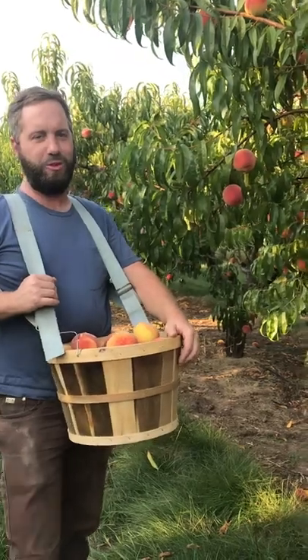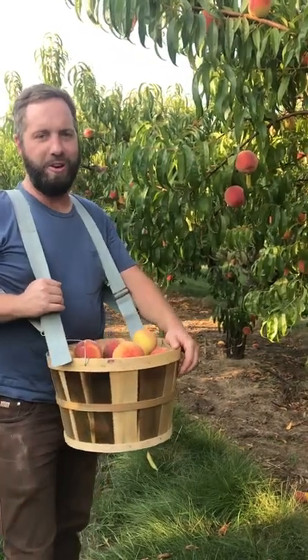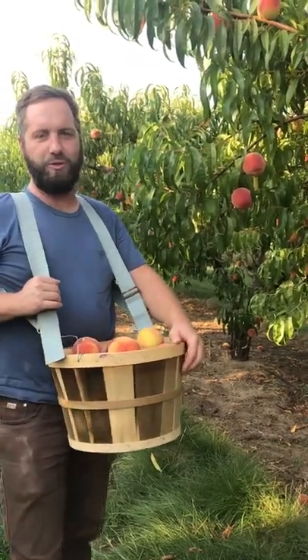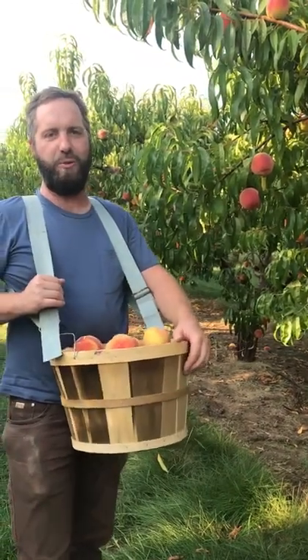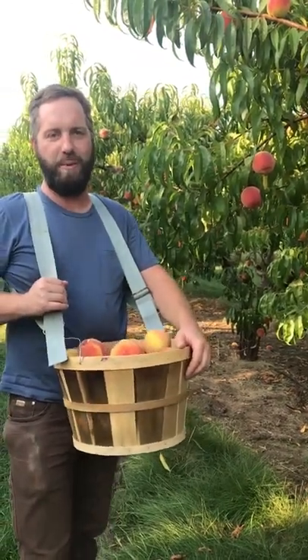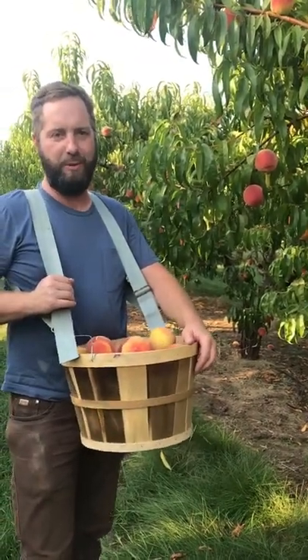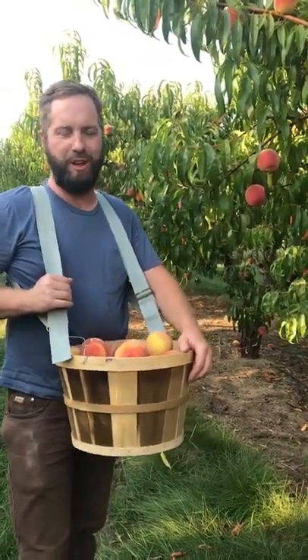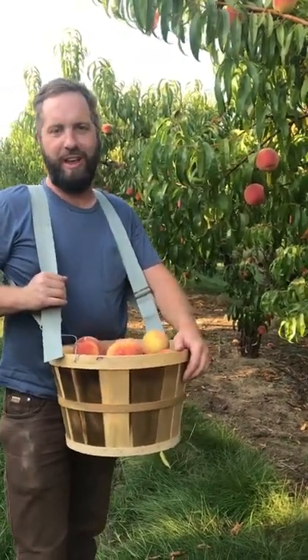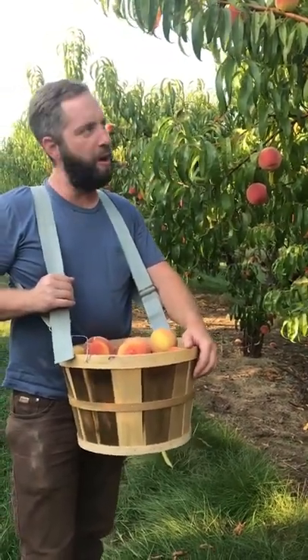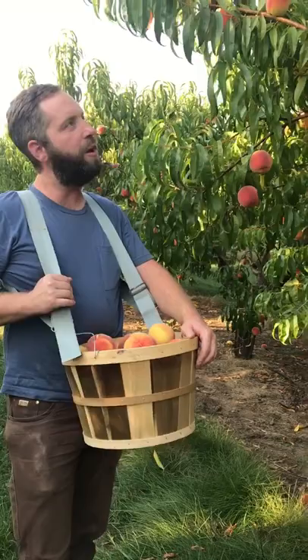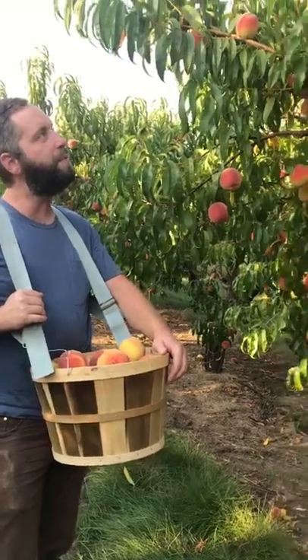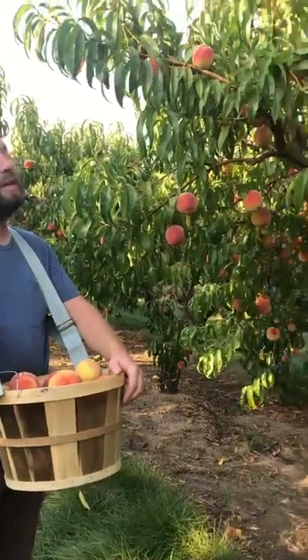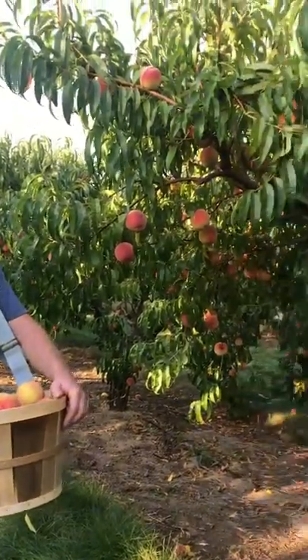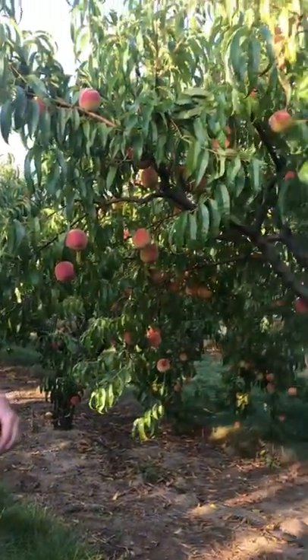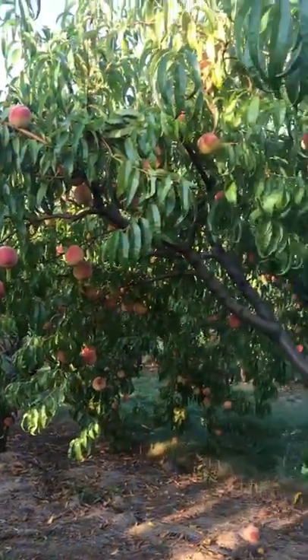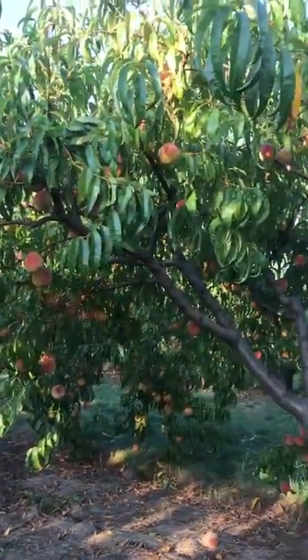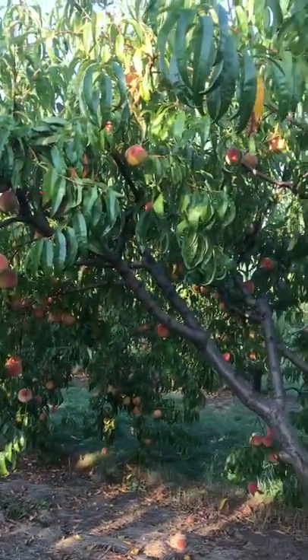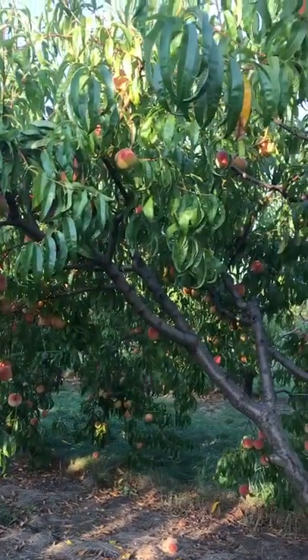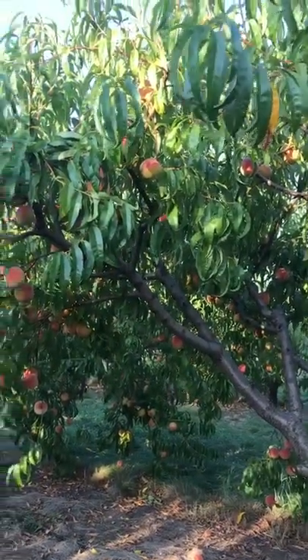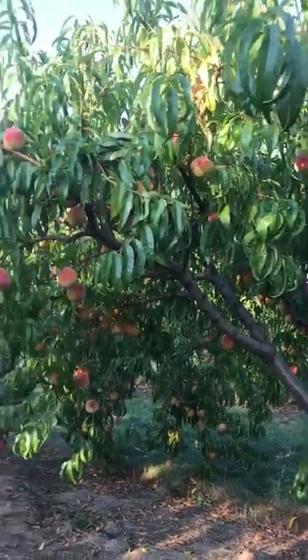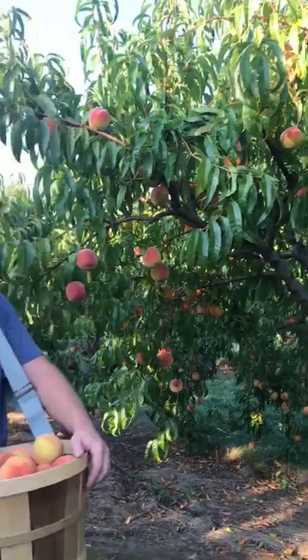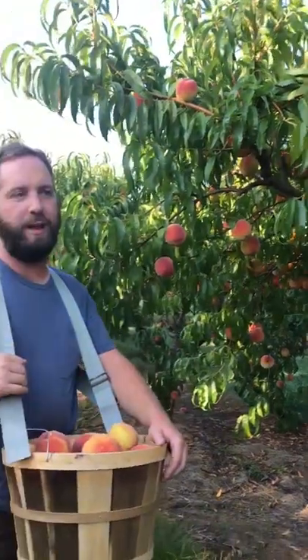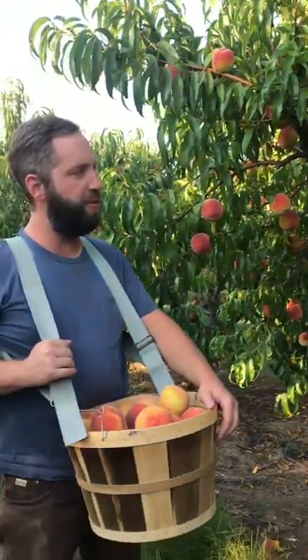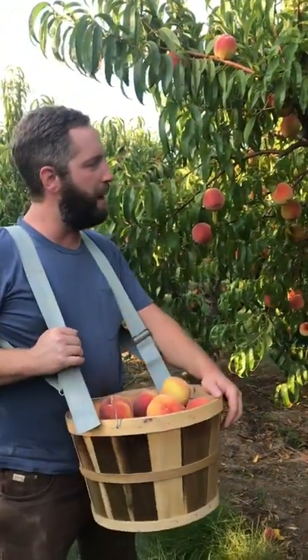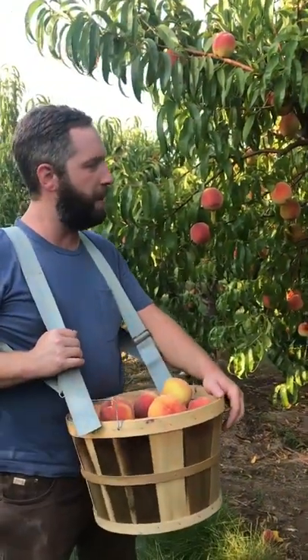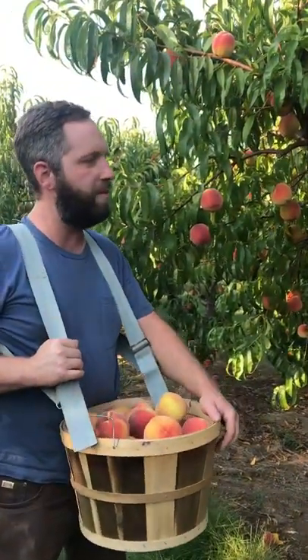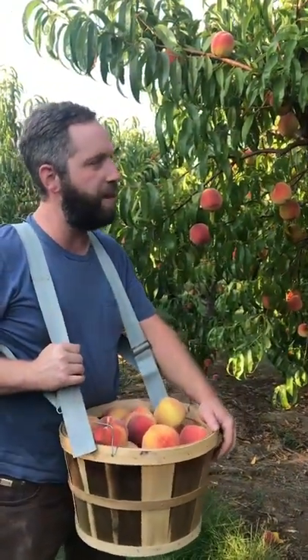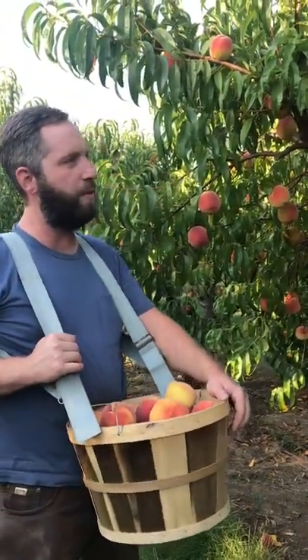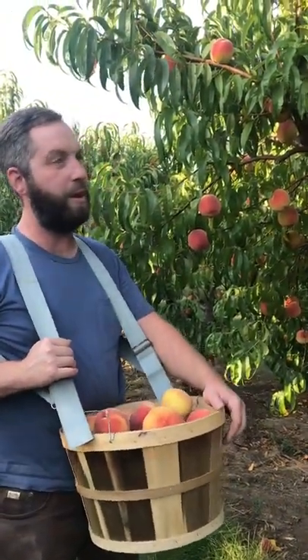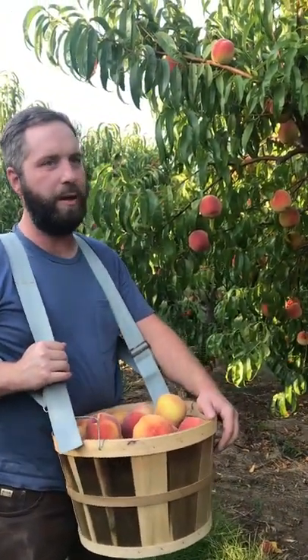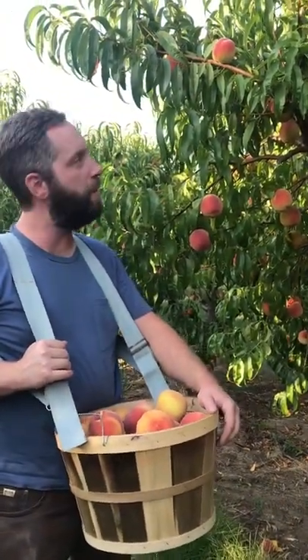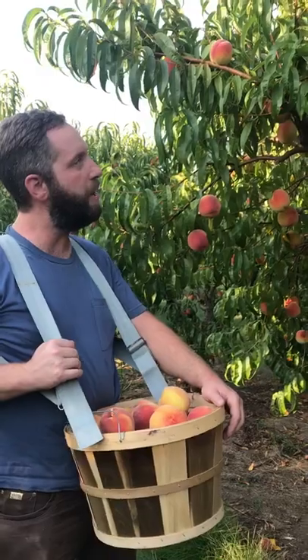Bill Schultz here from Schultz Fruit Ridge Farms in Maddowin, Michigan, and we are out in our family's peach orchard here this evening. I want to show you guys how to pick a peach. We have a lot of customers that come out to pick peaches, and oftentimes we get the question: how do you pick the right peach?